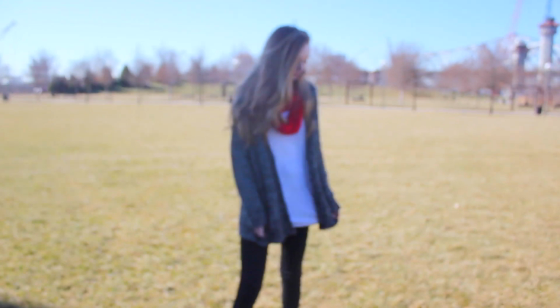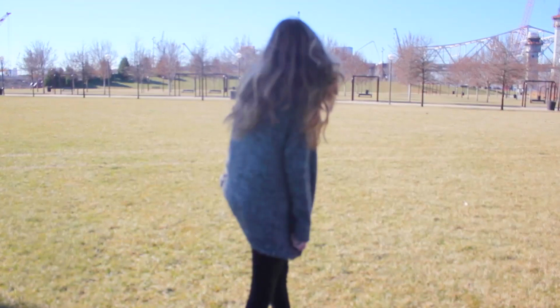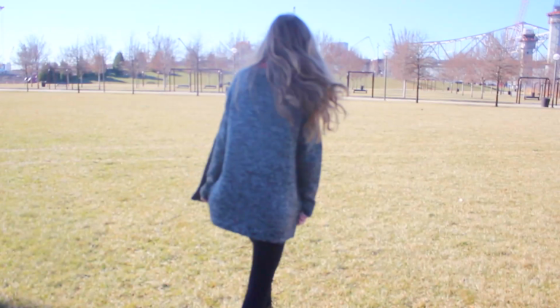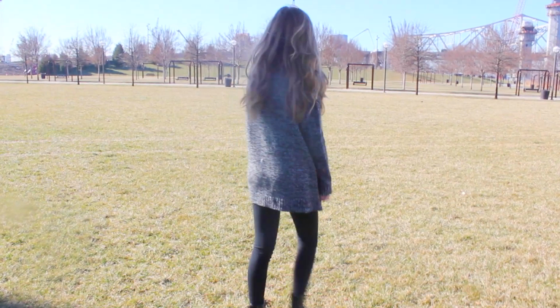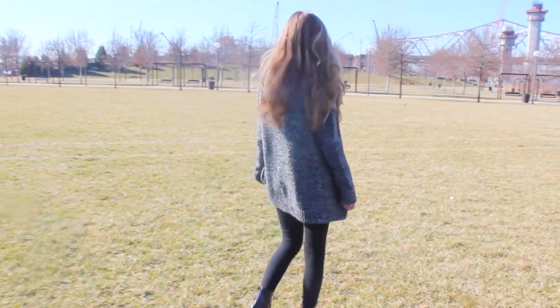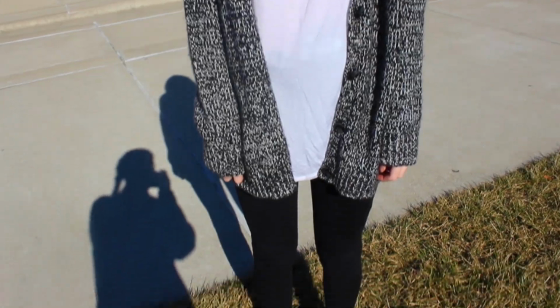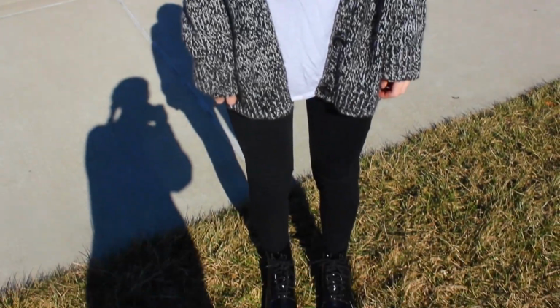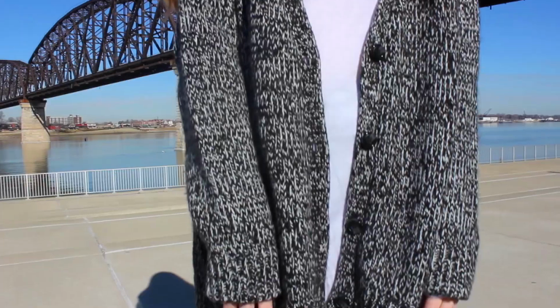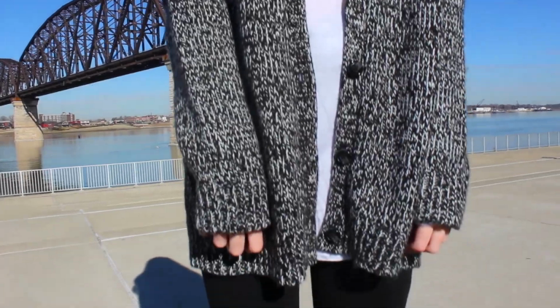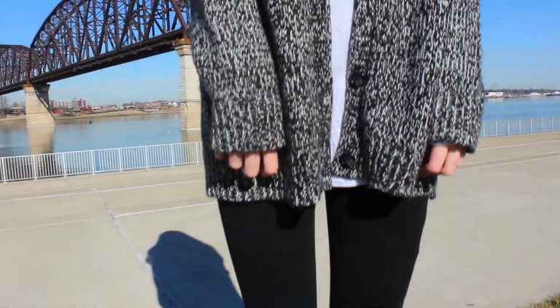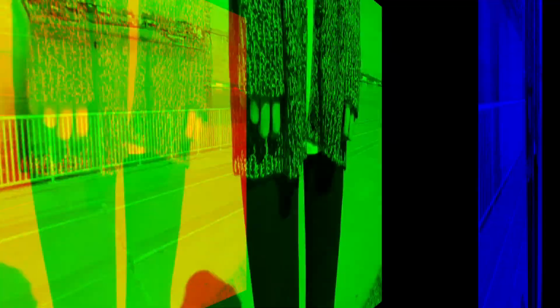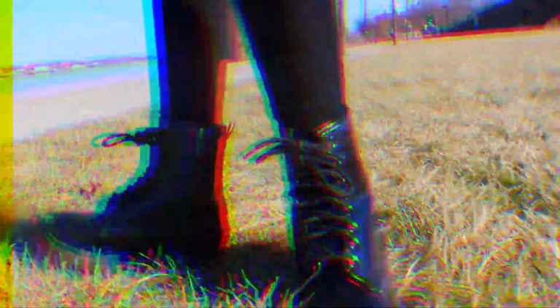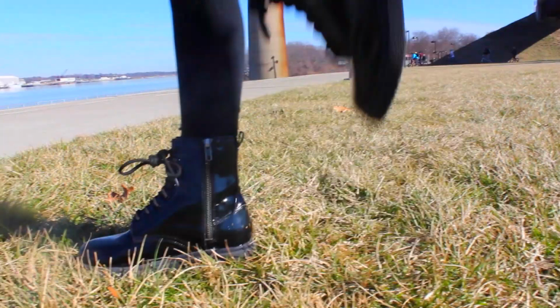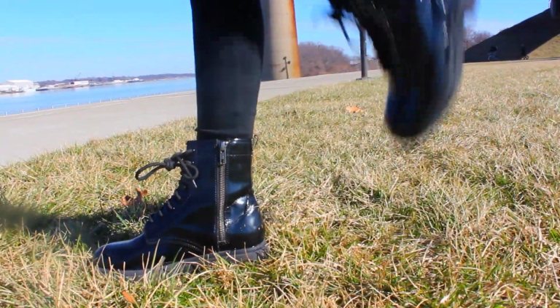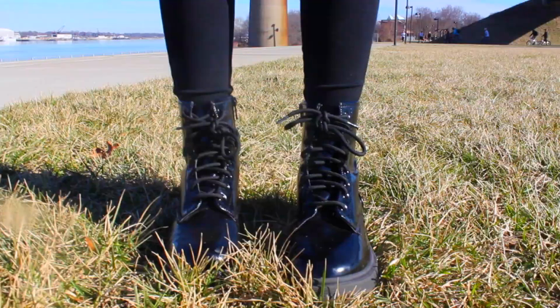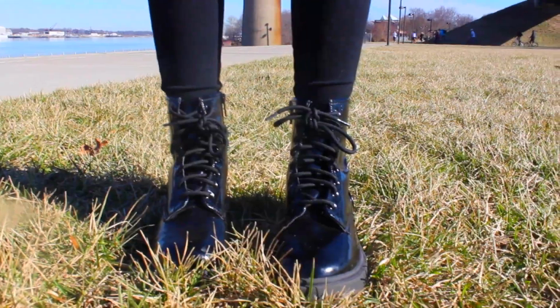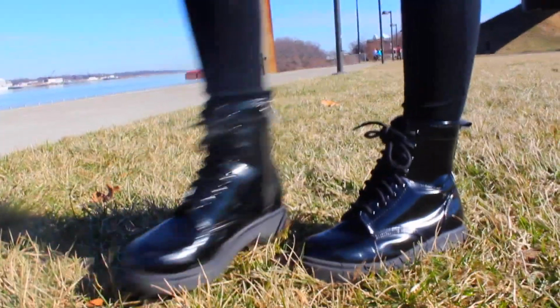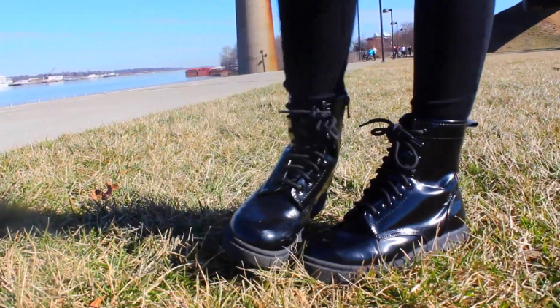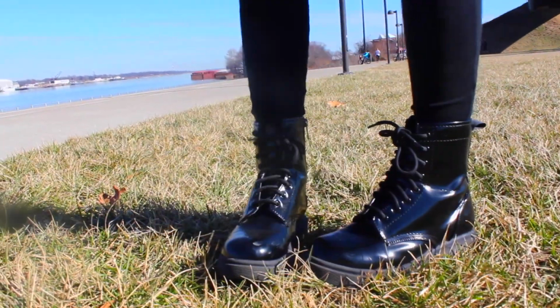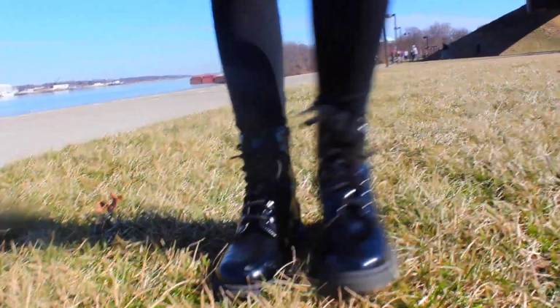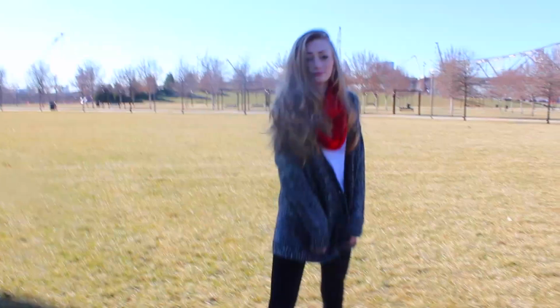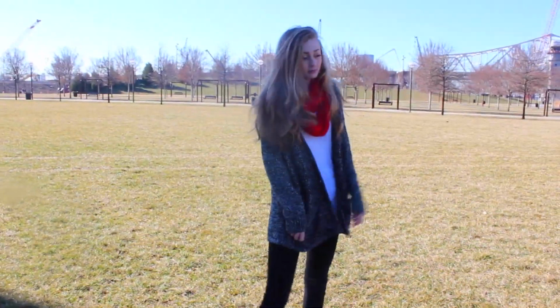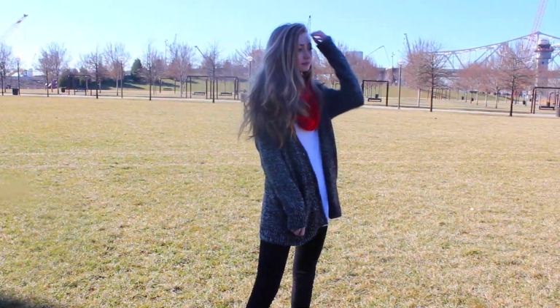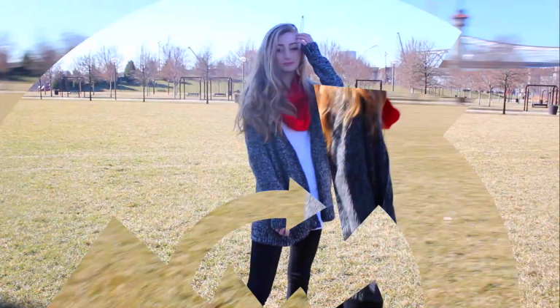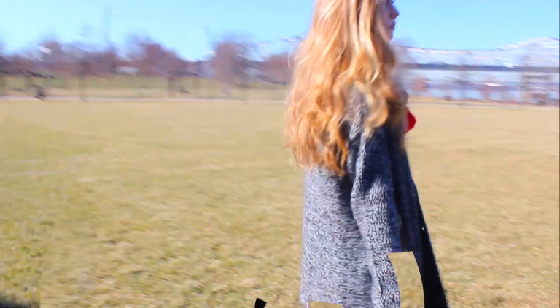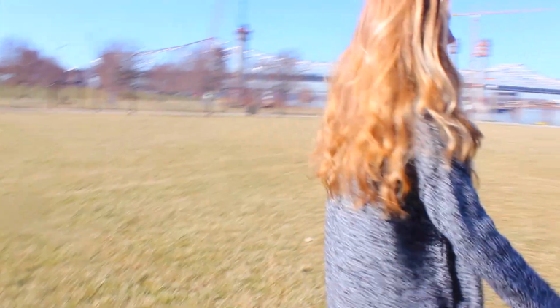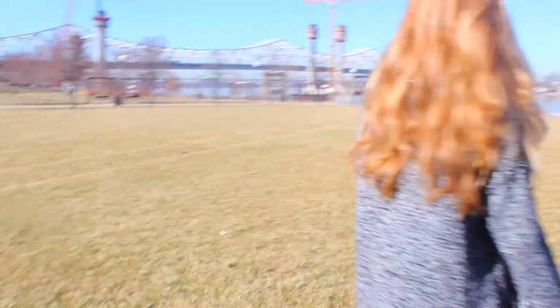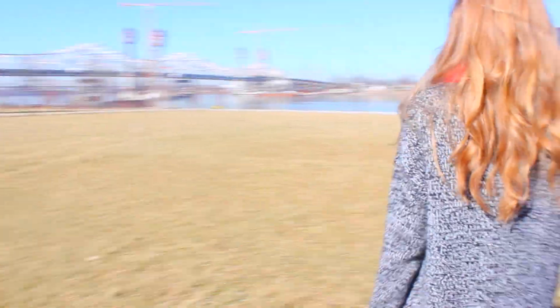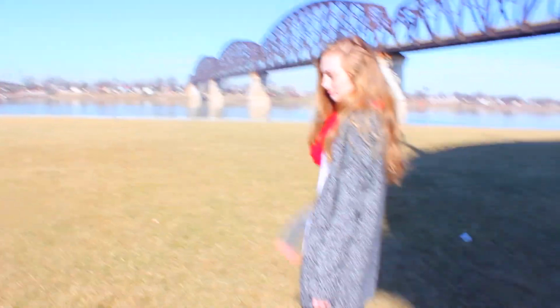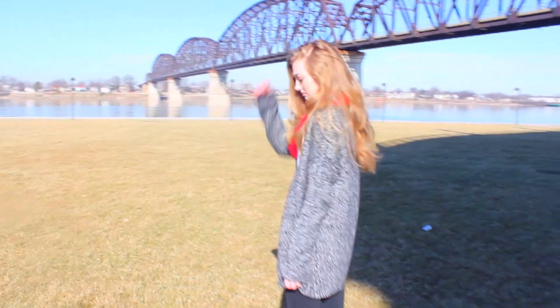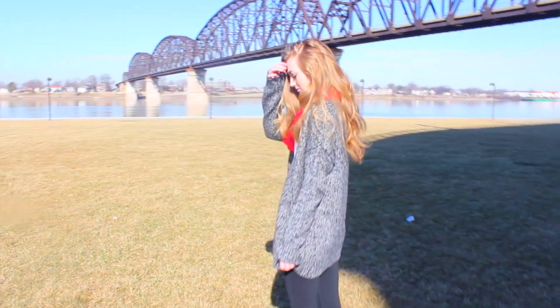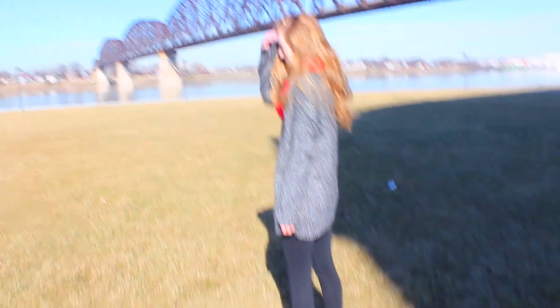For this outfit I'm wearing a cardigan from Forever 21, and underneath I'm just wearing a plain white top from Brandy Melville. My shoes are from Target and my leggings are from Brandy Melville as well.